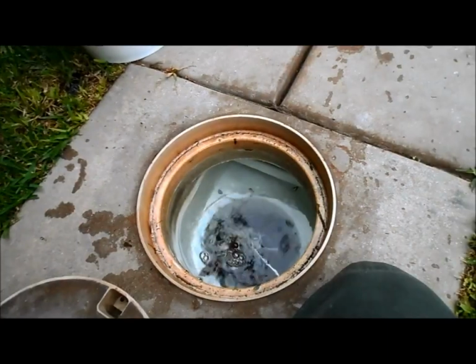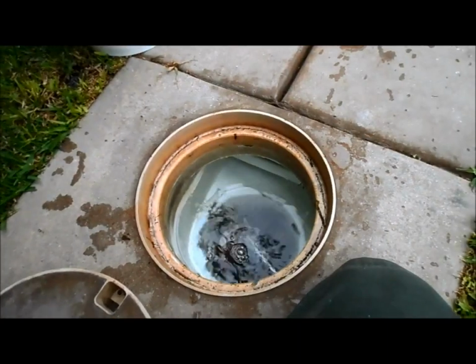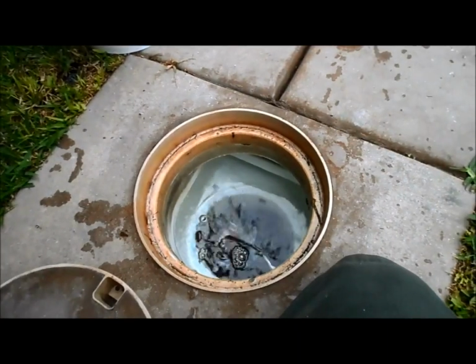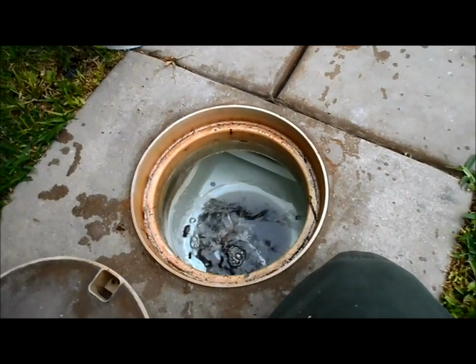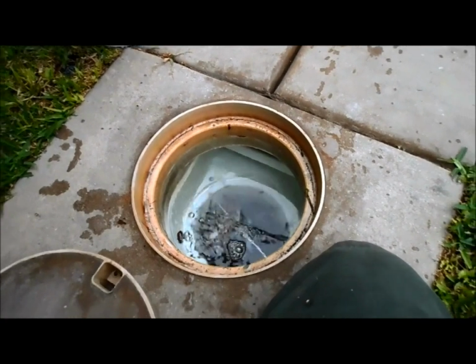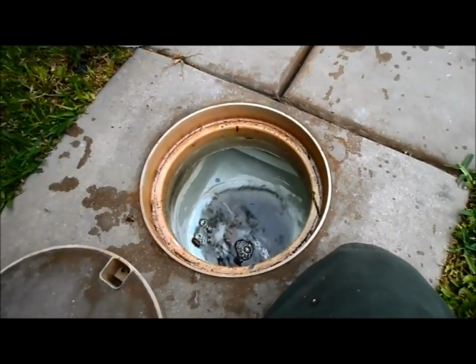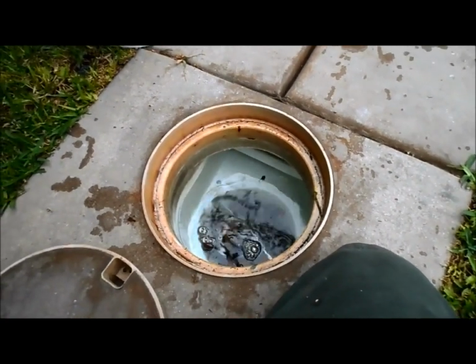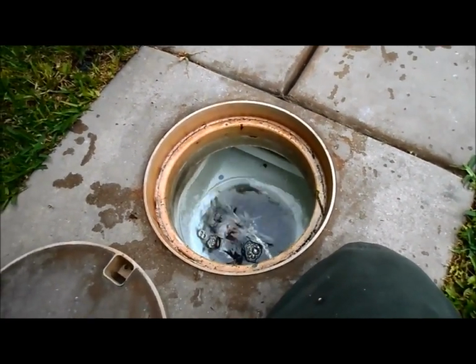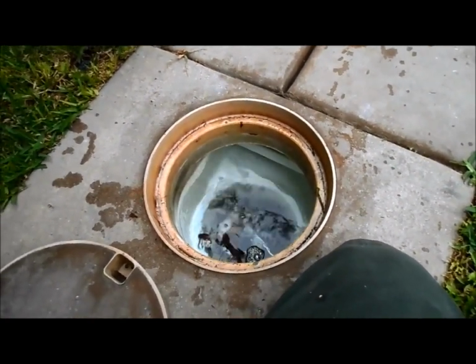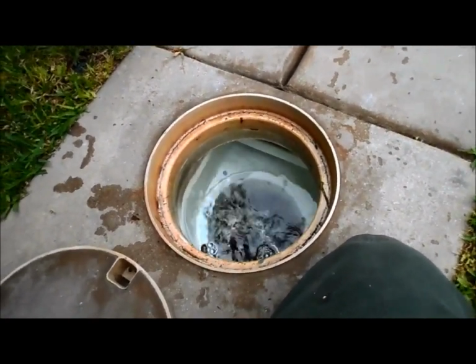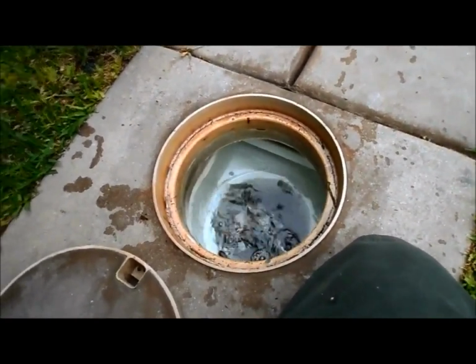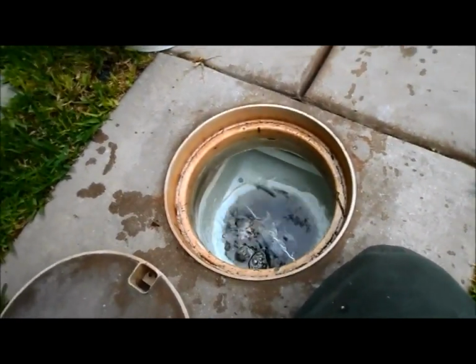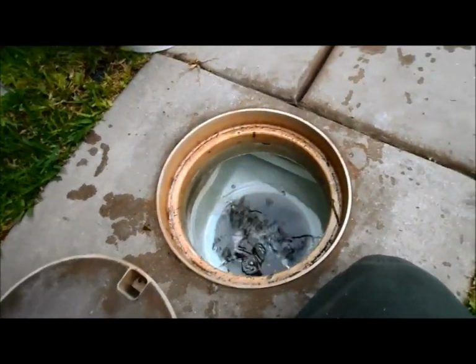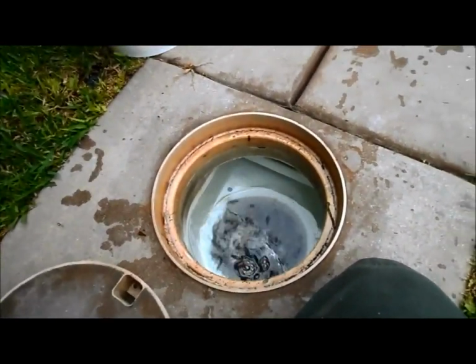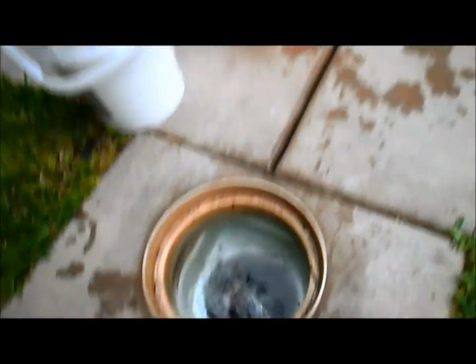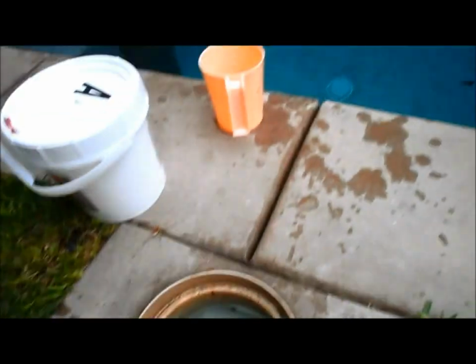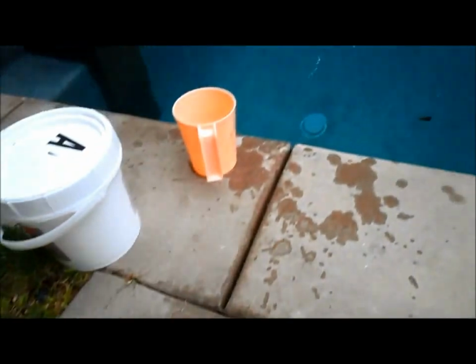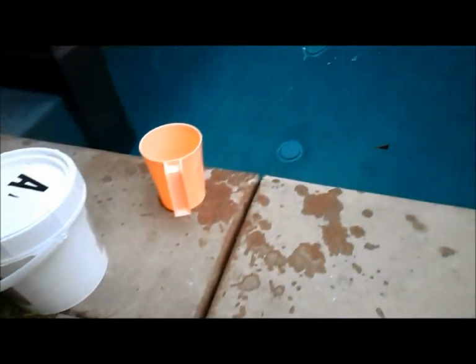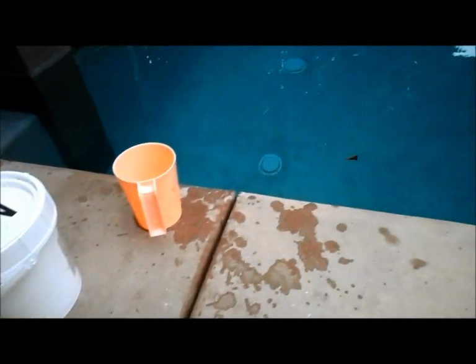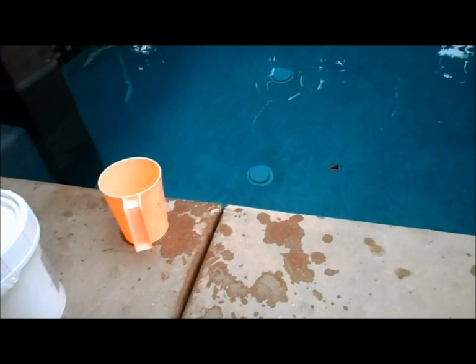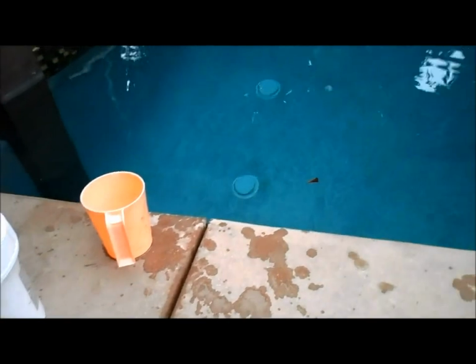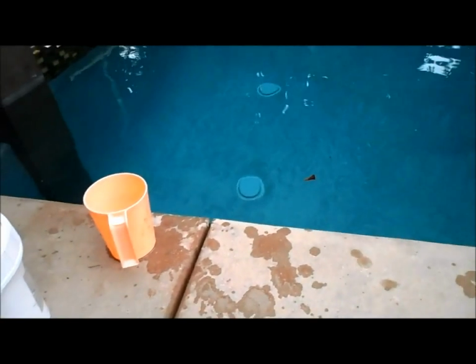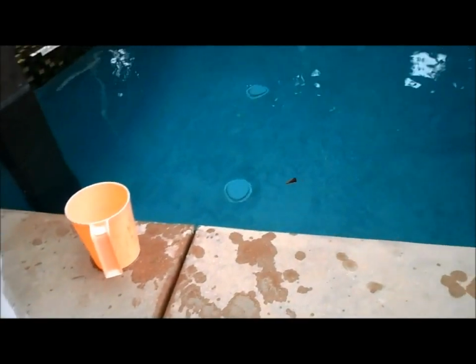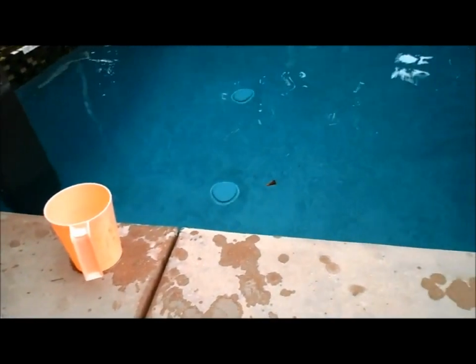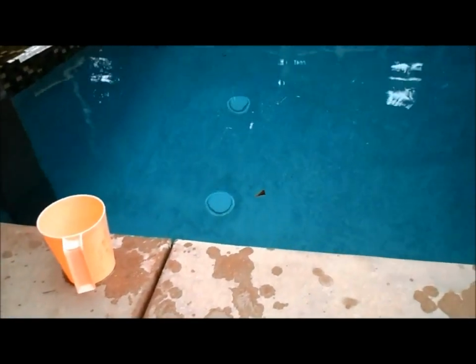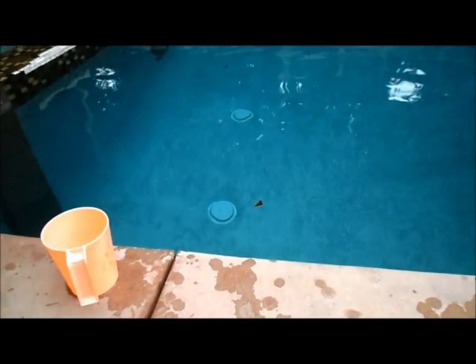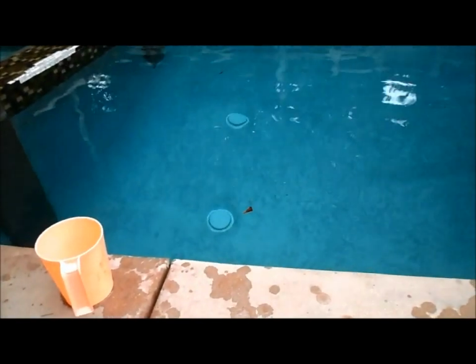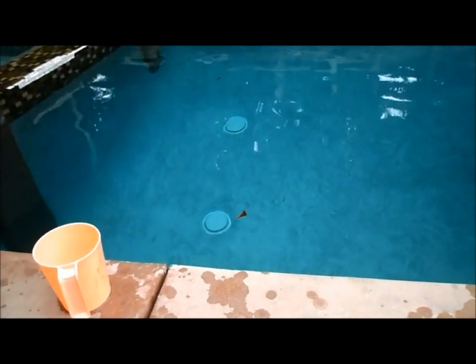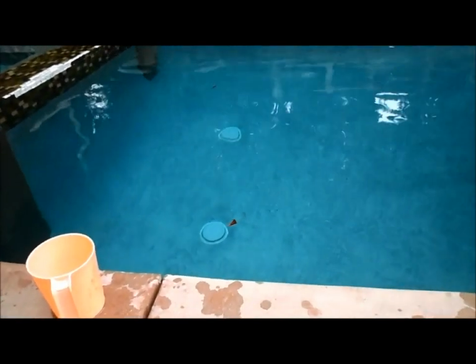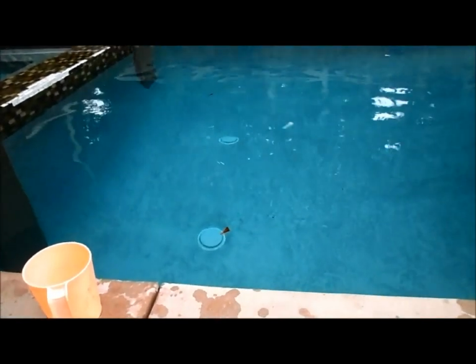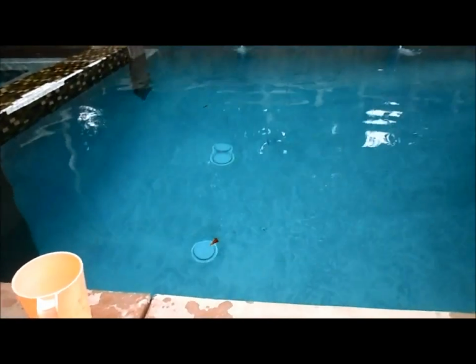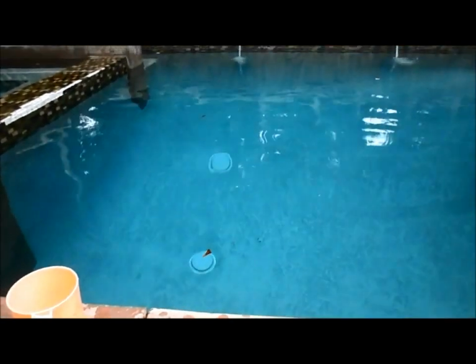Like soda ash, it has a high pH, so it's not going to damage the equipment. But unlike soda ash, the great thing about this is it won't raise the pH as it raises the alkalinity, whereas soda ash will raise both.